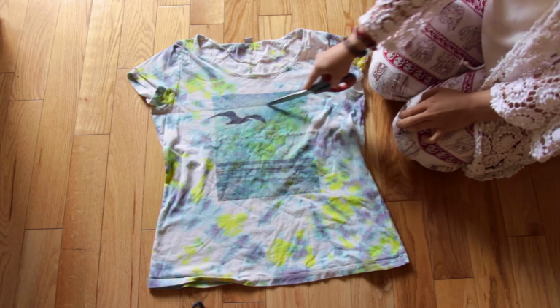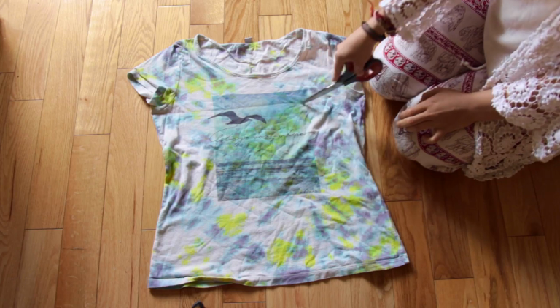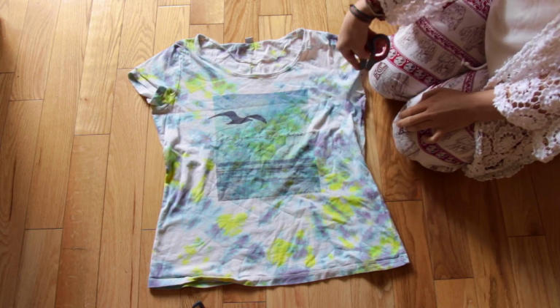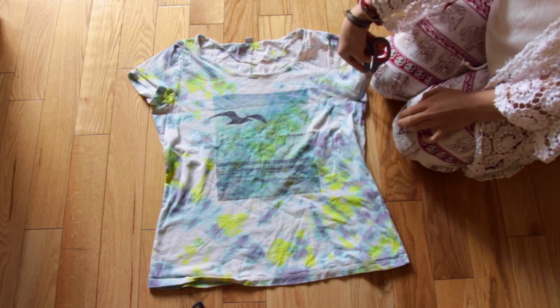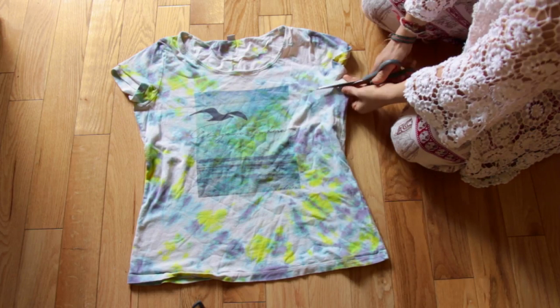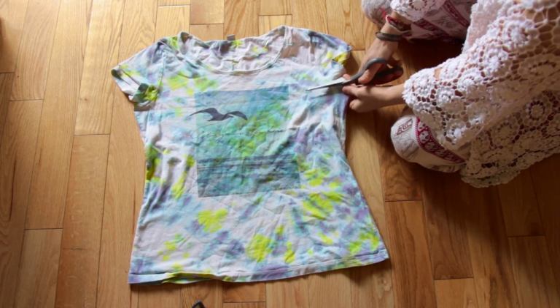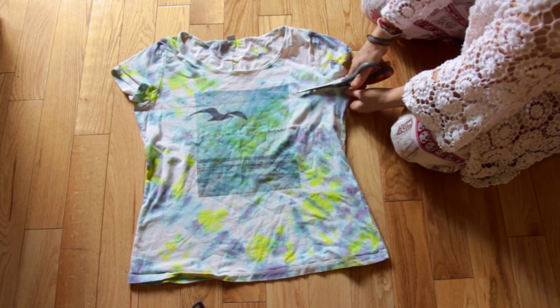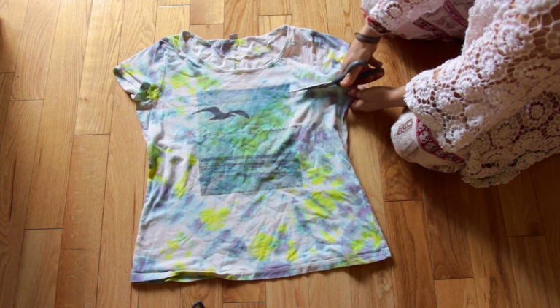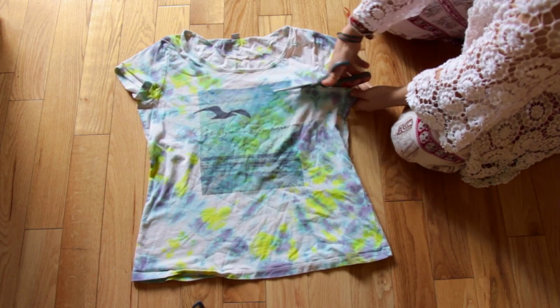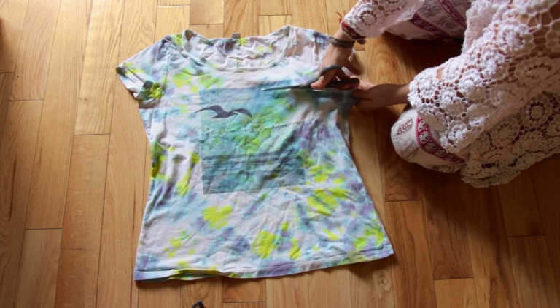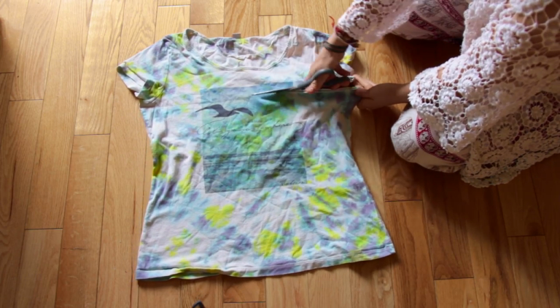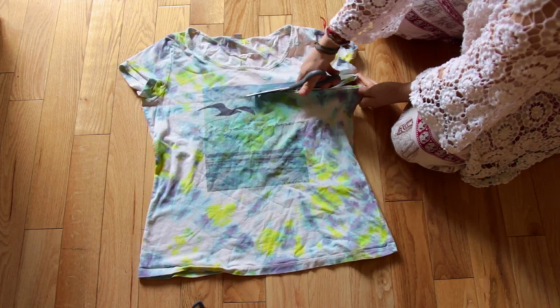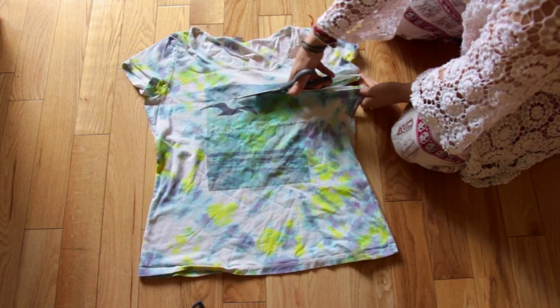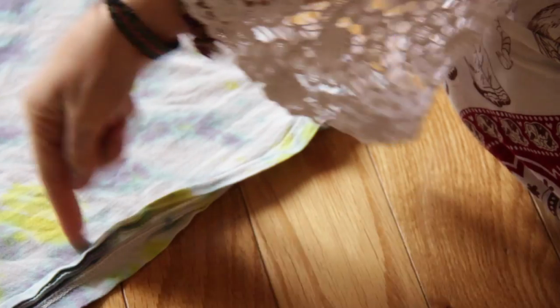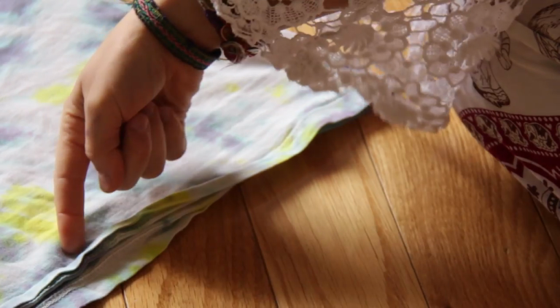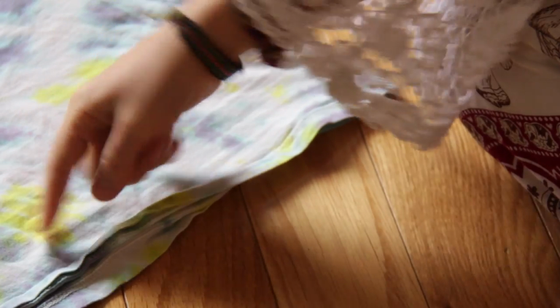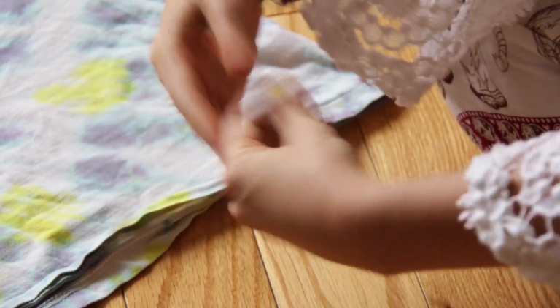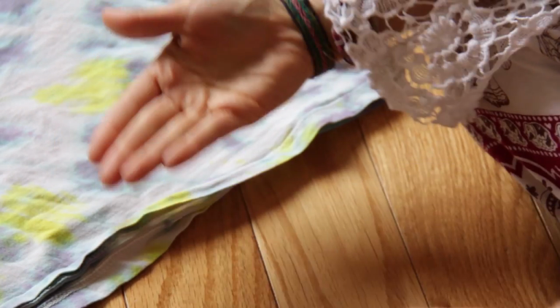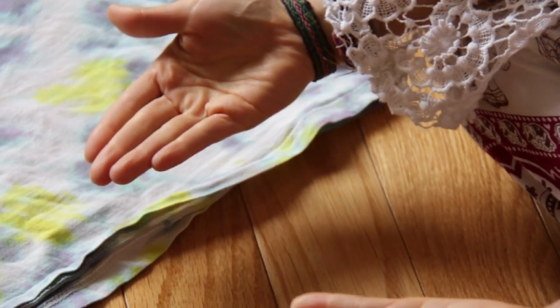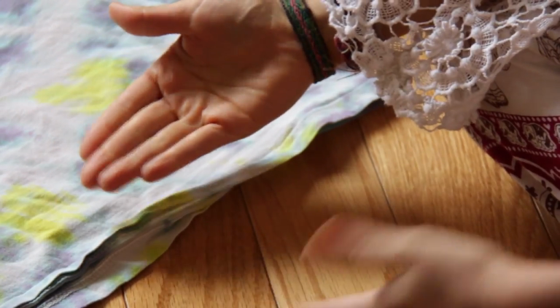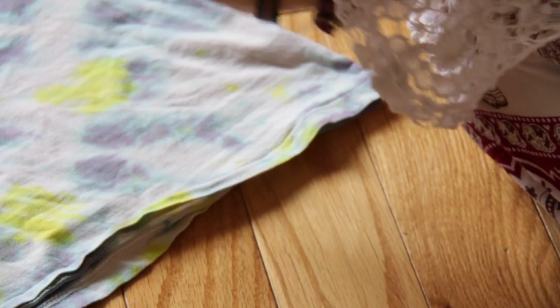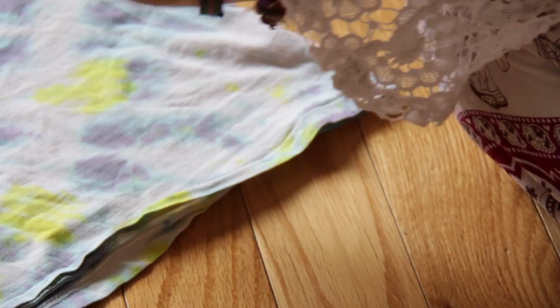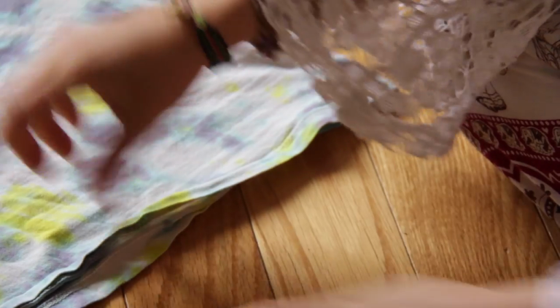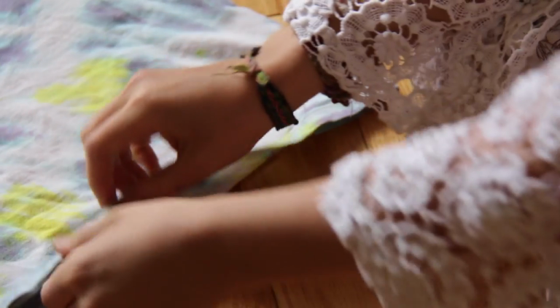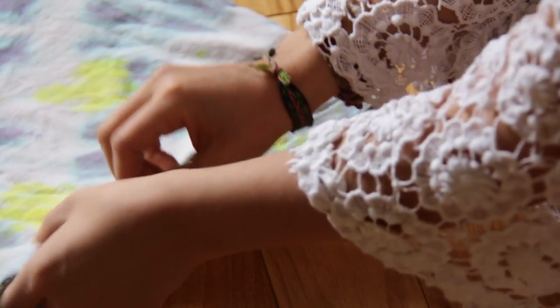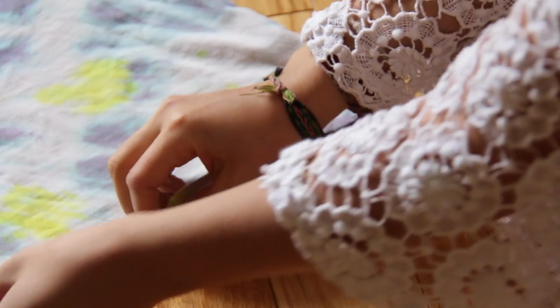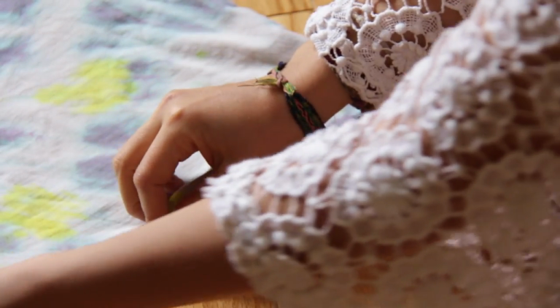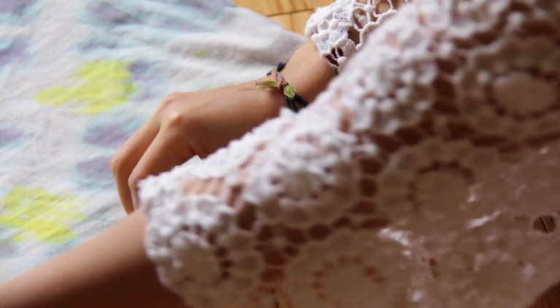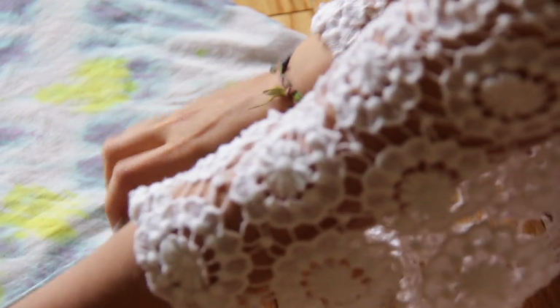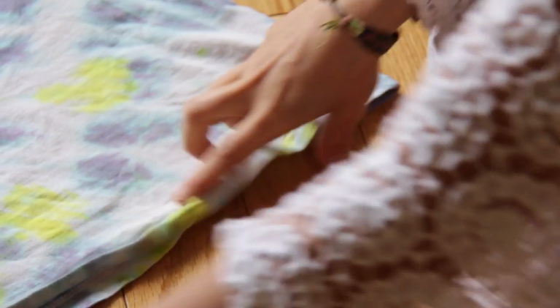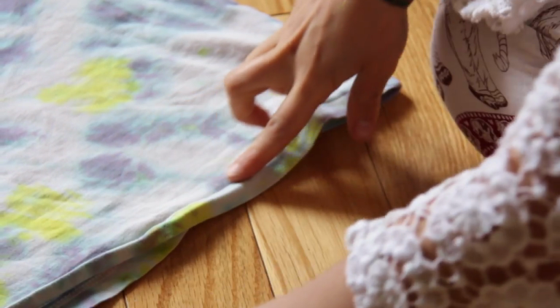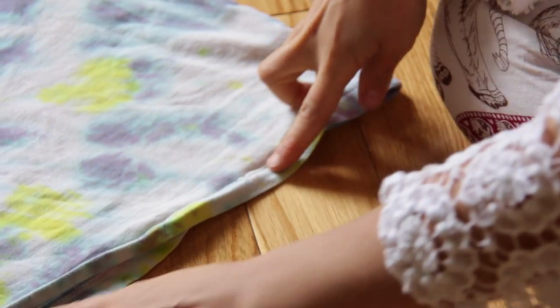Cut from the armpit all the way to the other side. Put your t-shirt inside out and sew together the bottom opening.